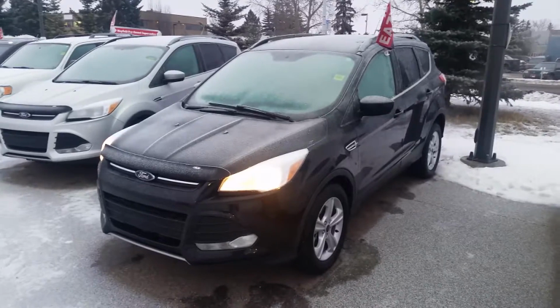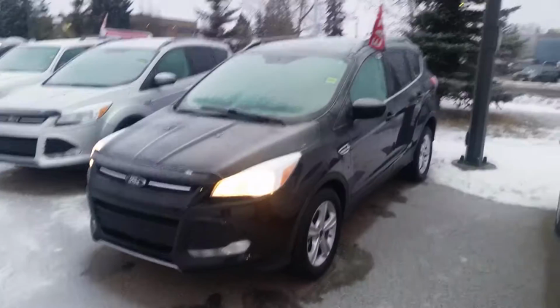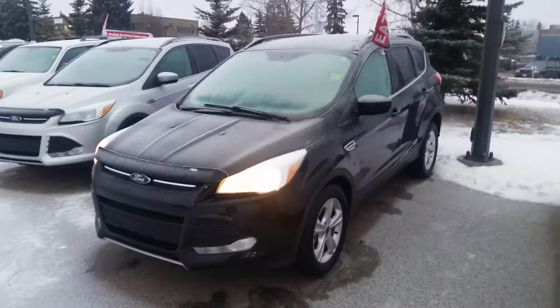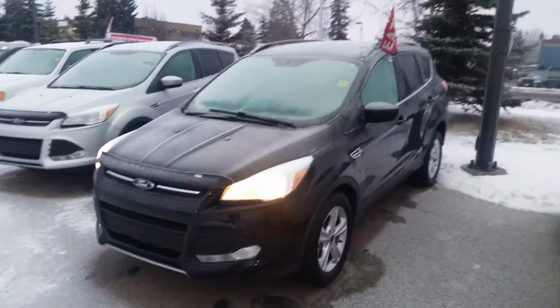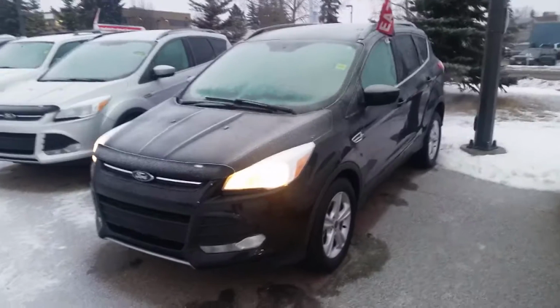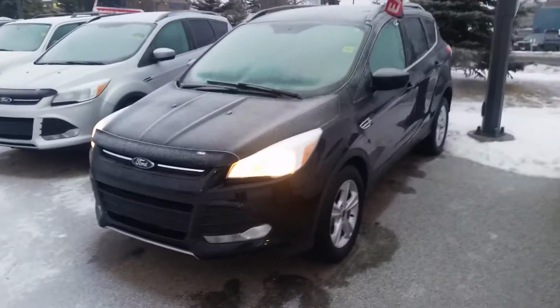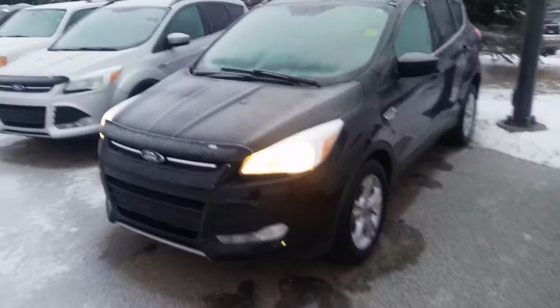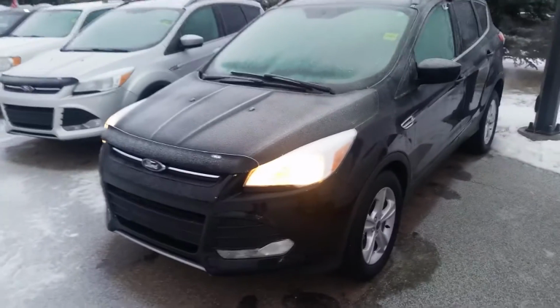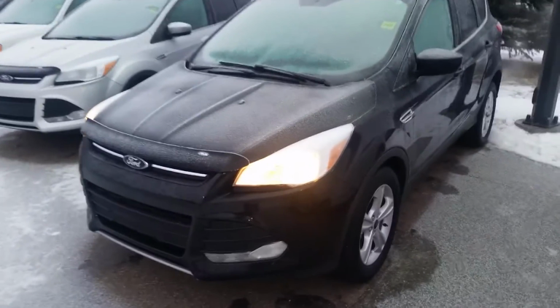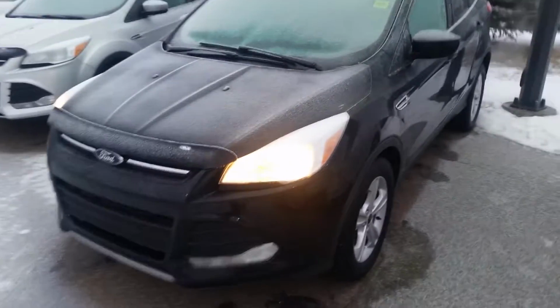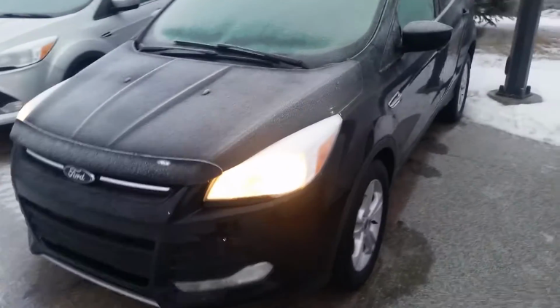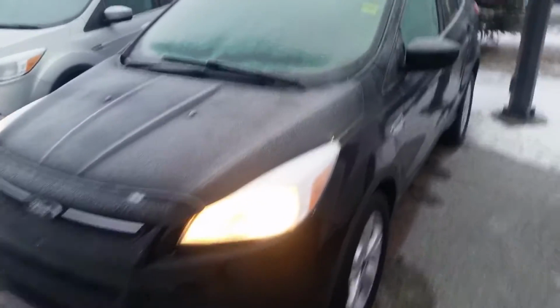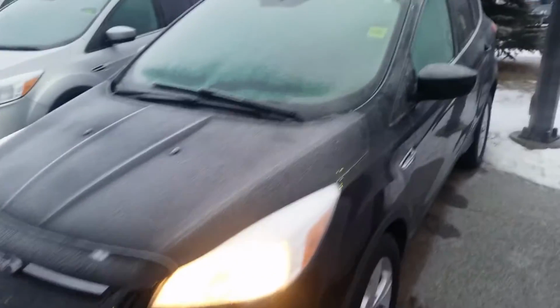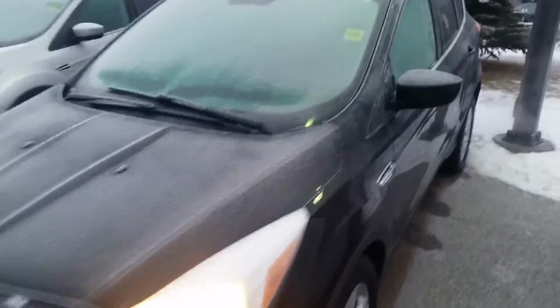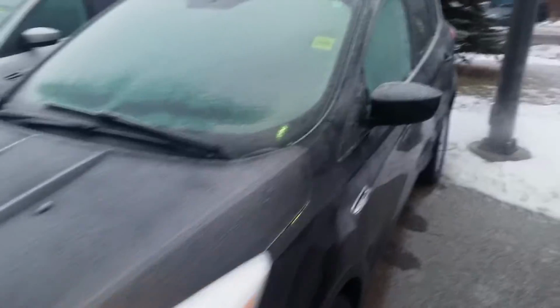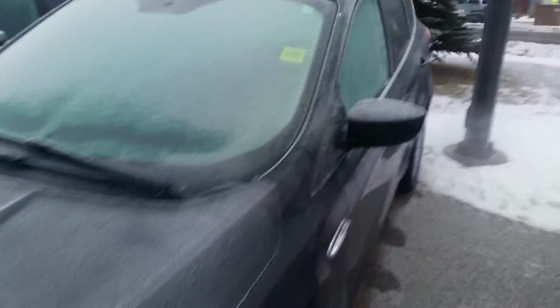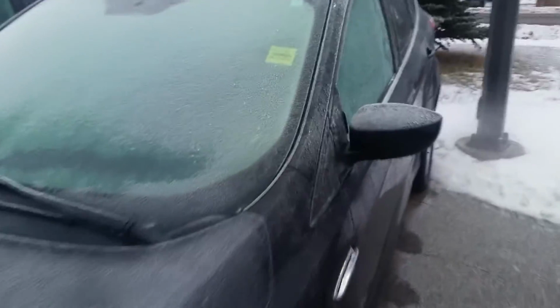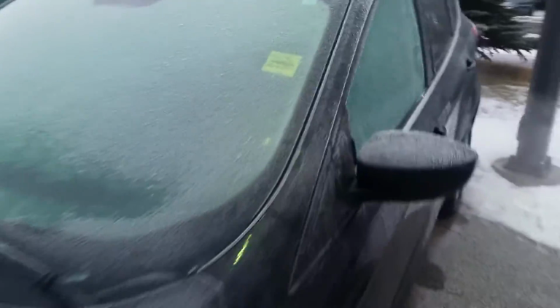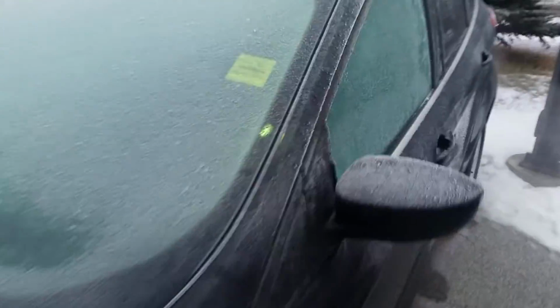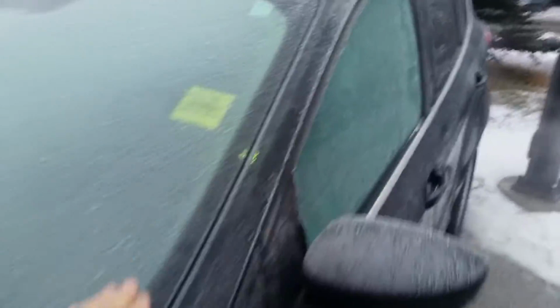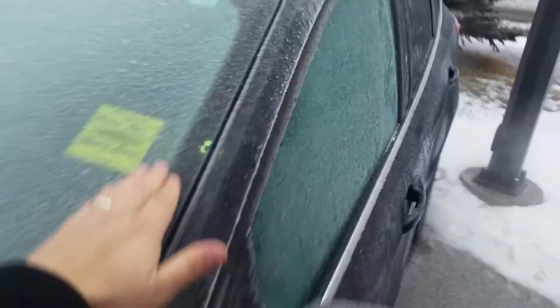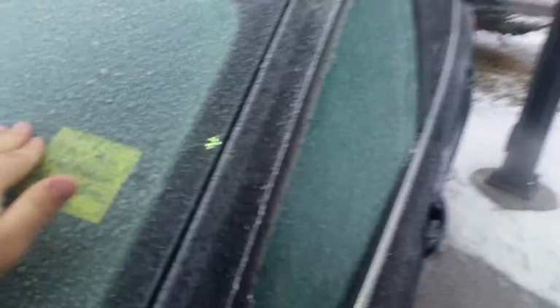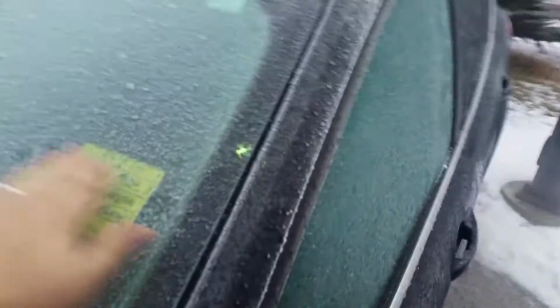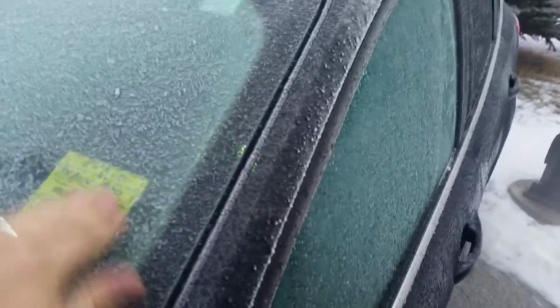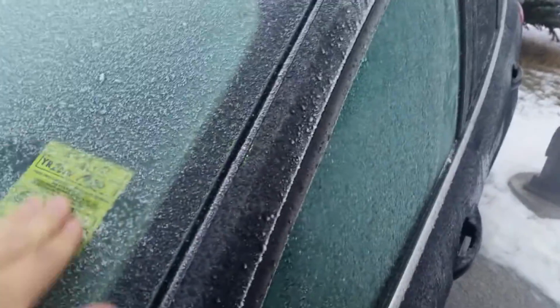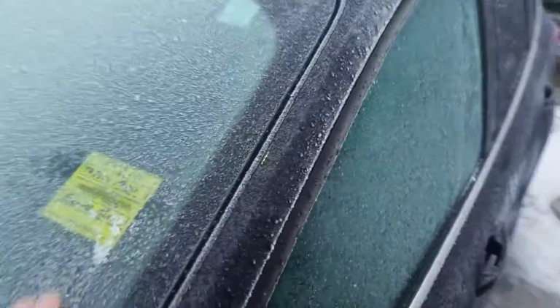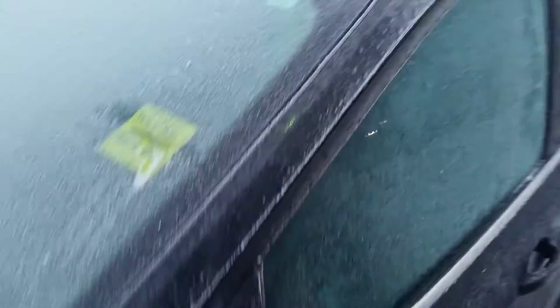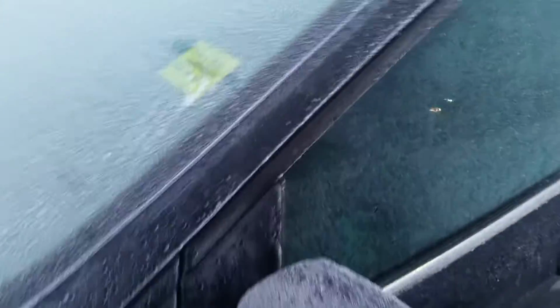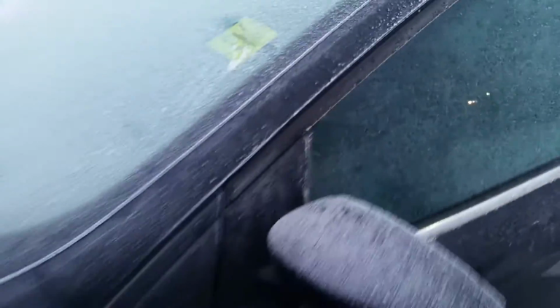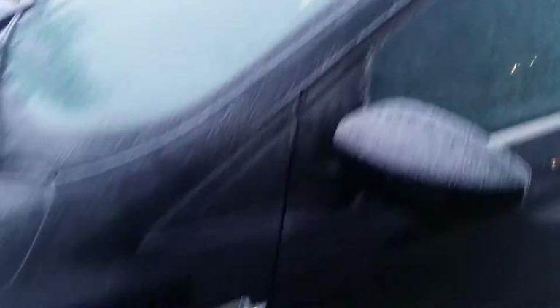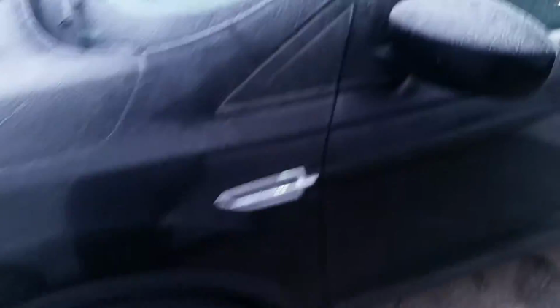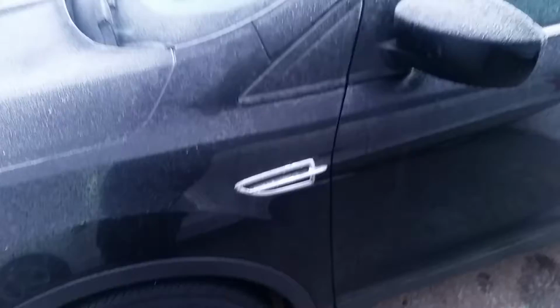Hello Oliver, this is Danny Polito. I'm just sending you a video here on the 2014 Ford Escape that you inquired about. It's got a little bit of frost on it.